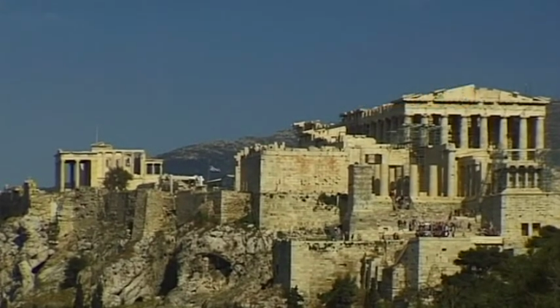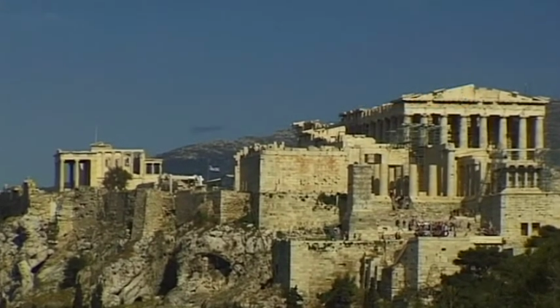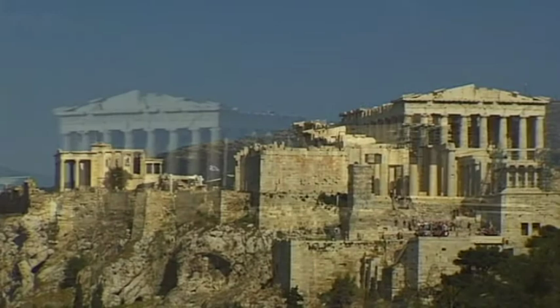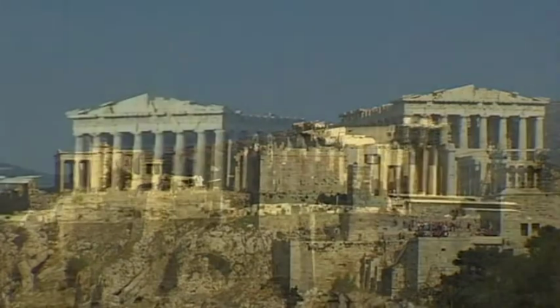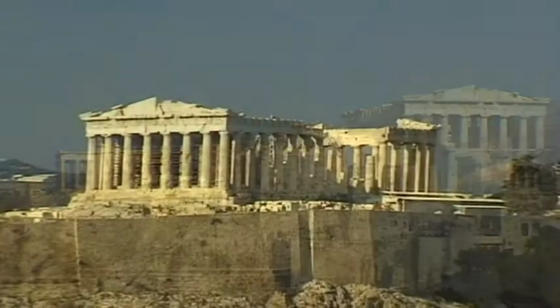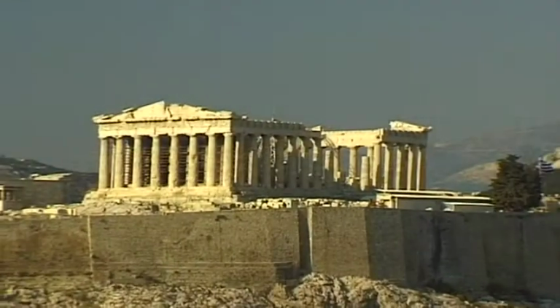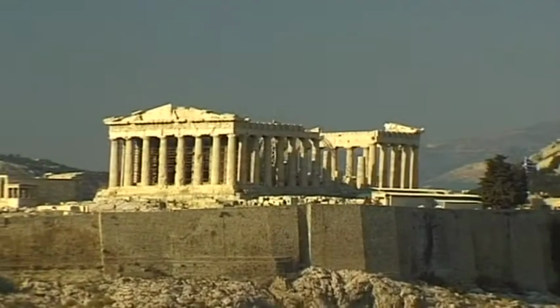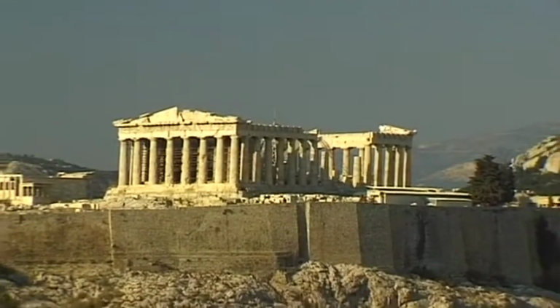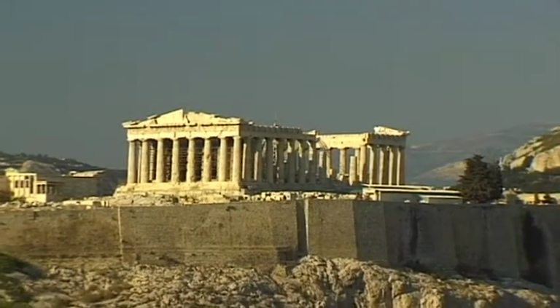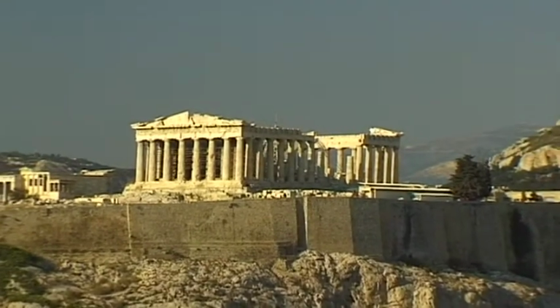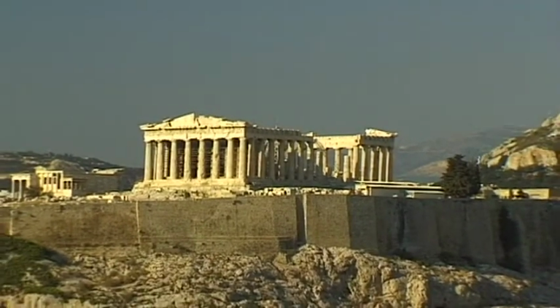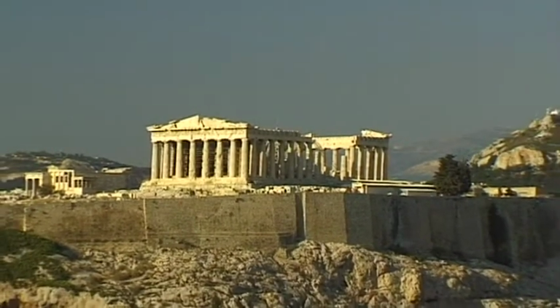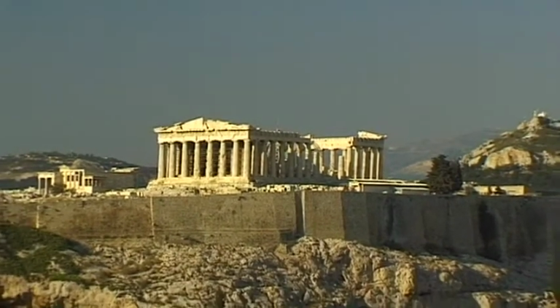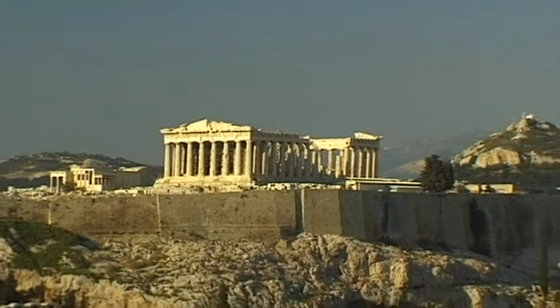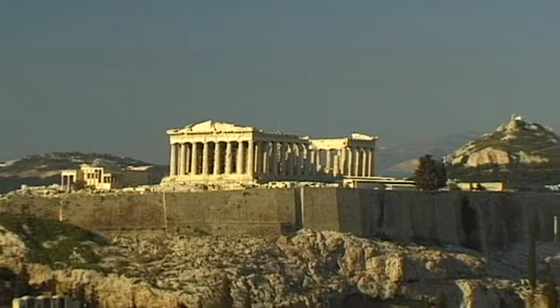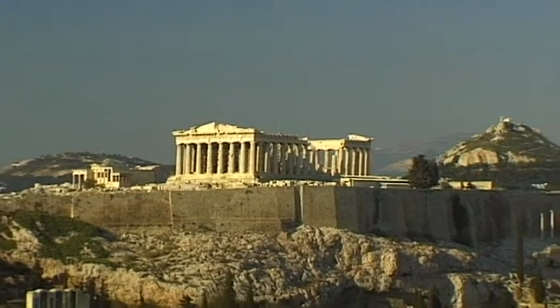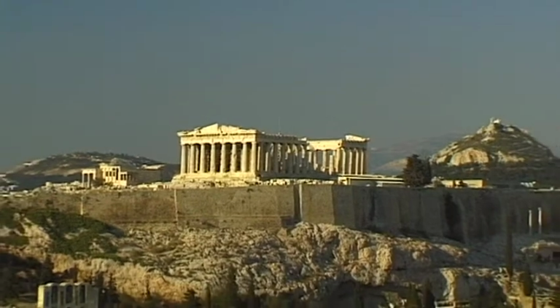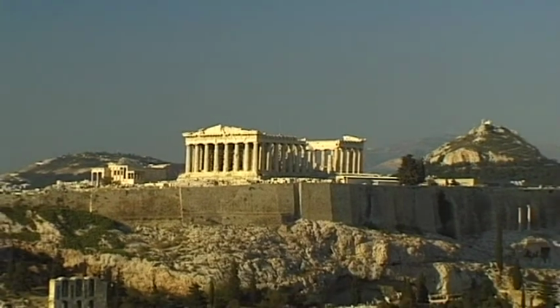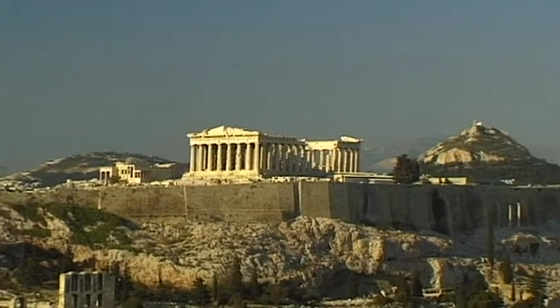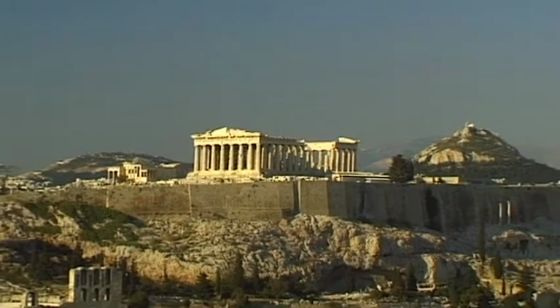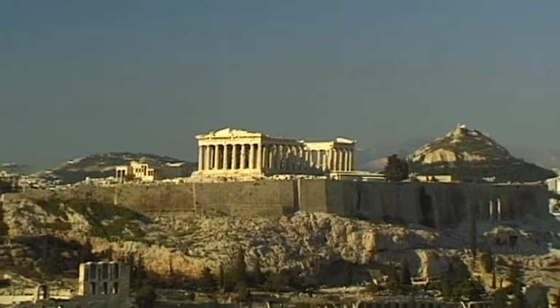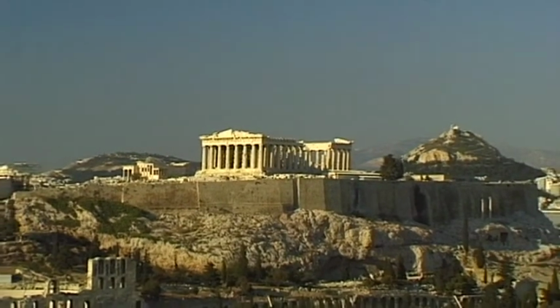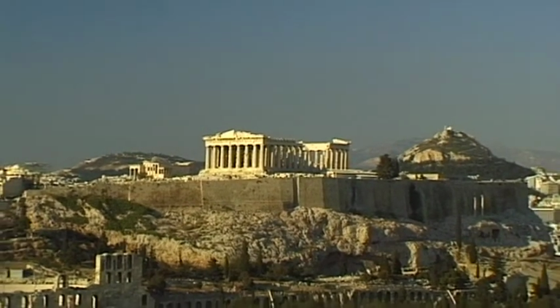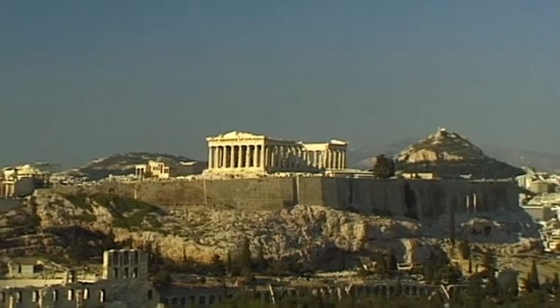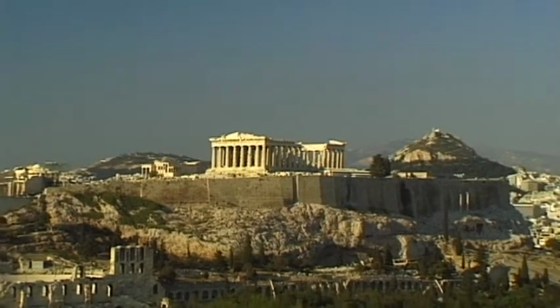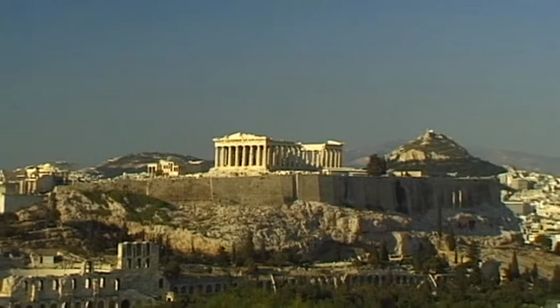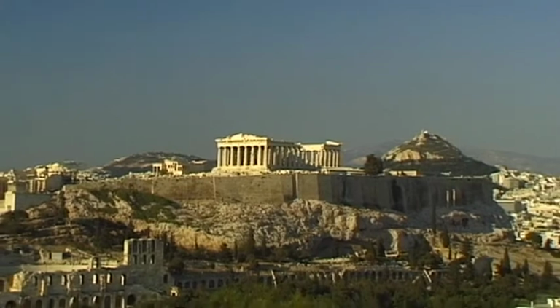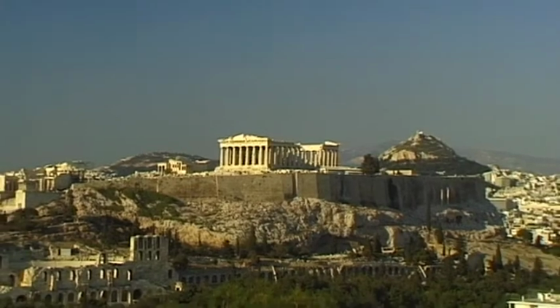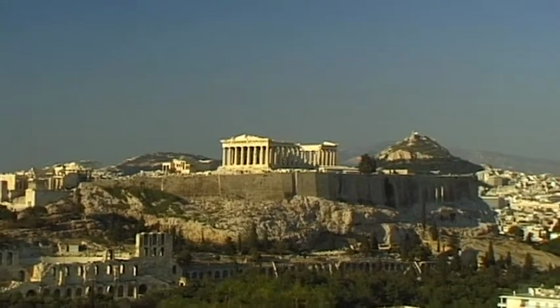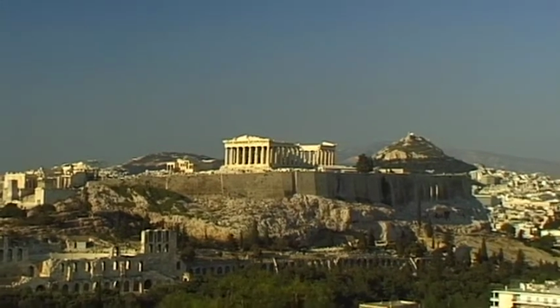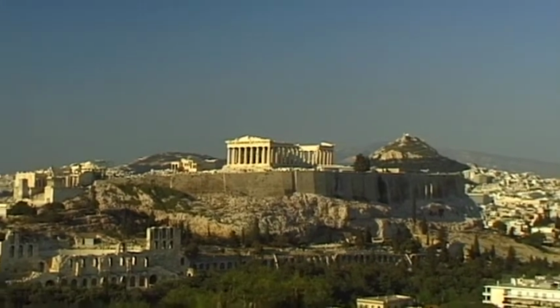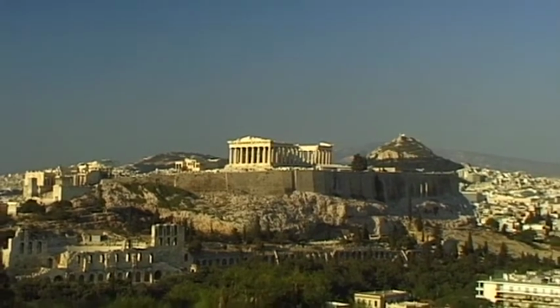For more than 2,500 years, a landmark and symbol of one of the most influential European cultures, it now rises above the rooftops of the Greek capital of Athens. It is the Acropolis.